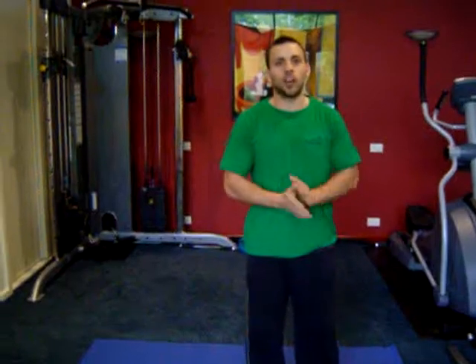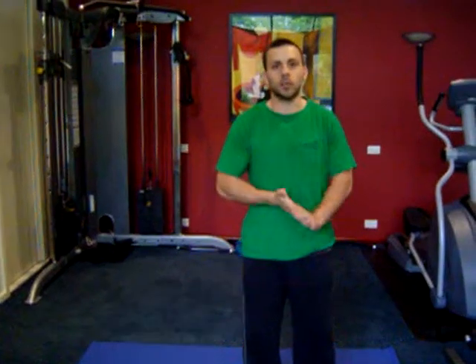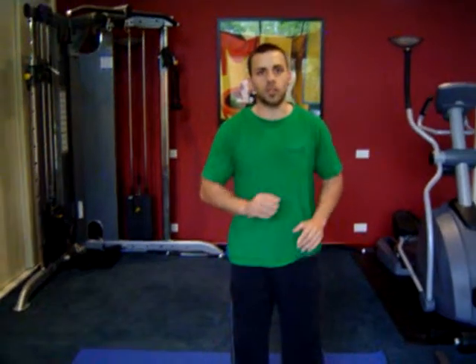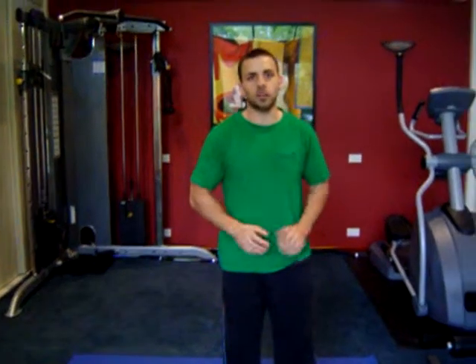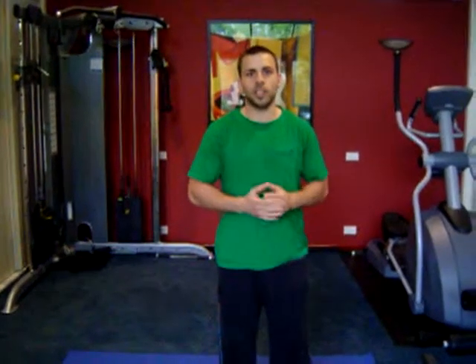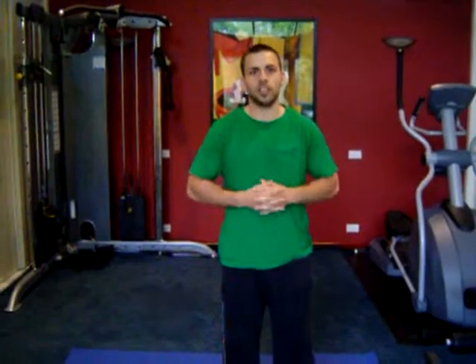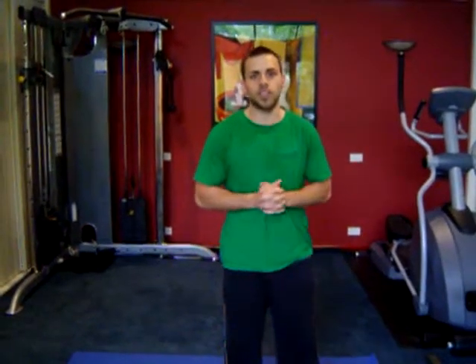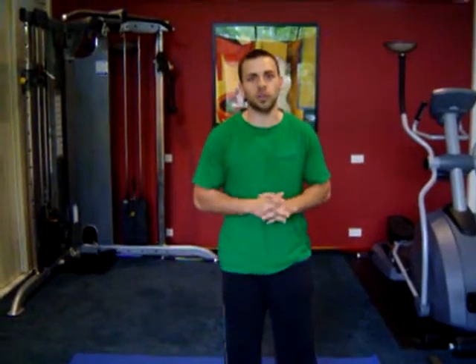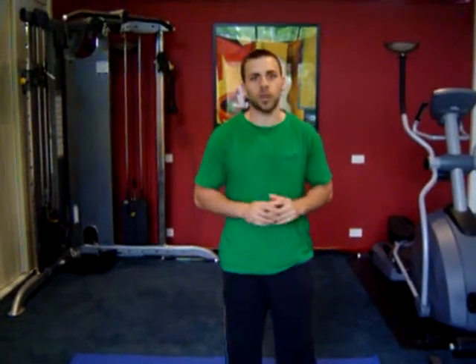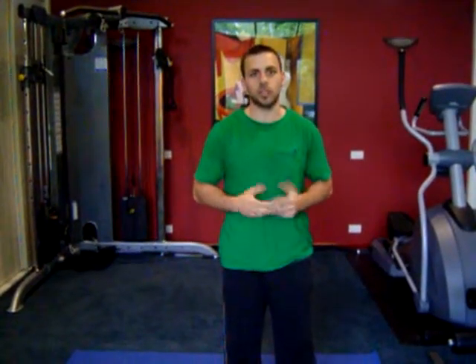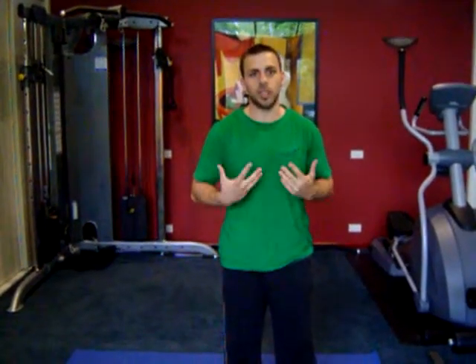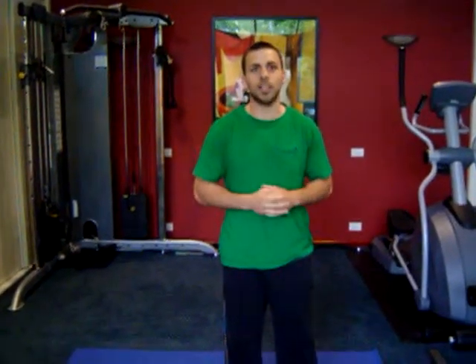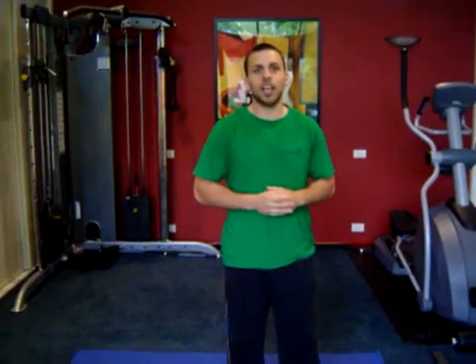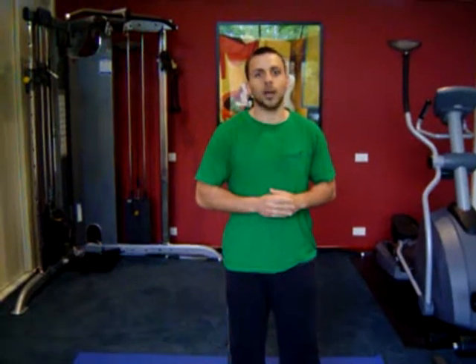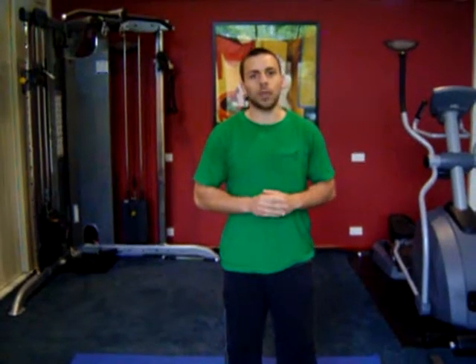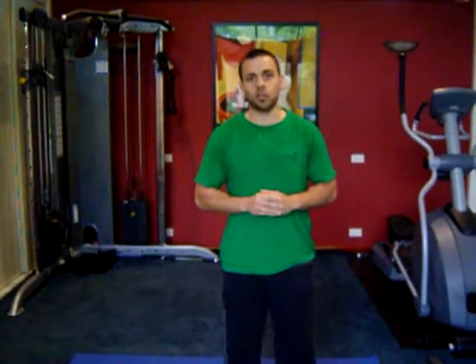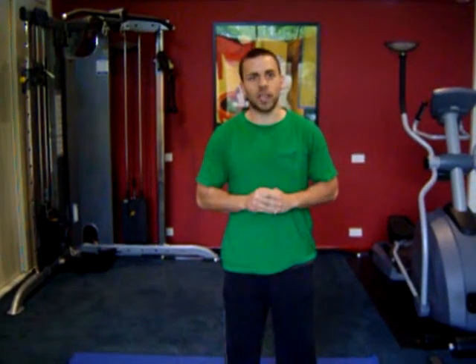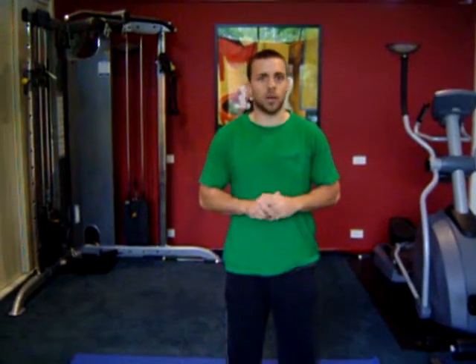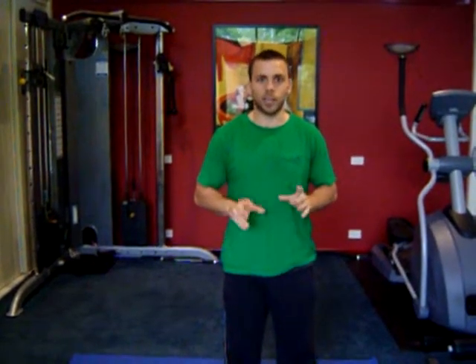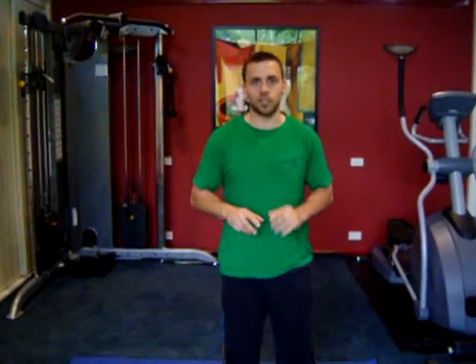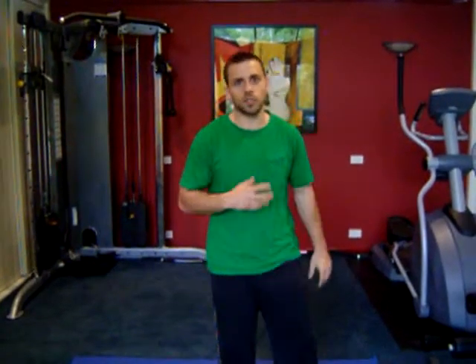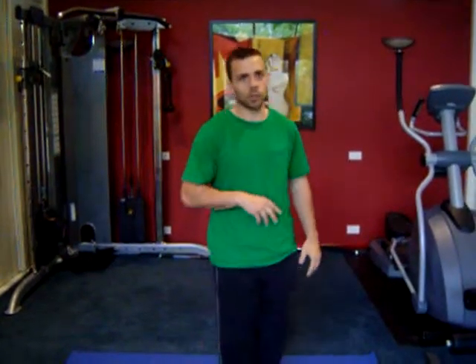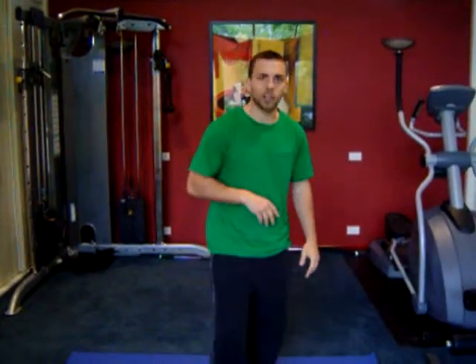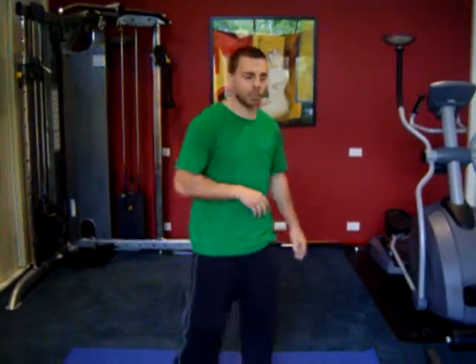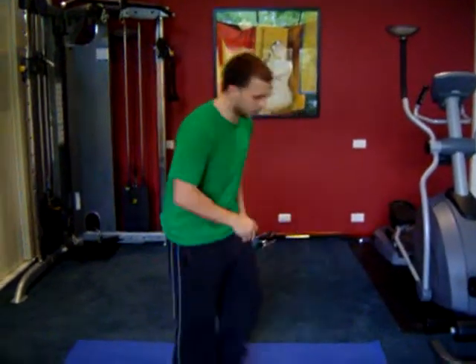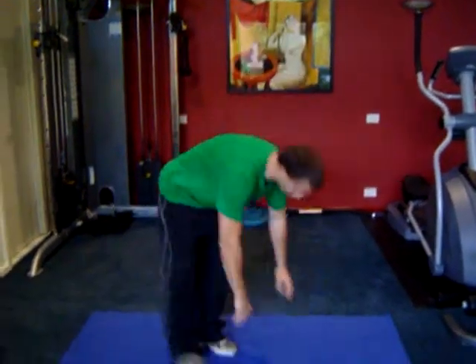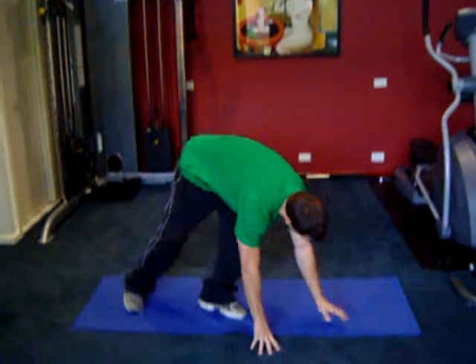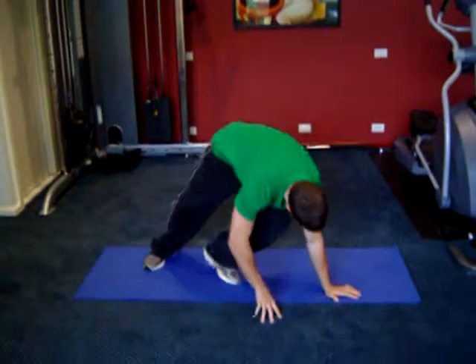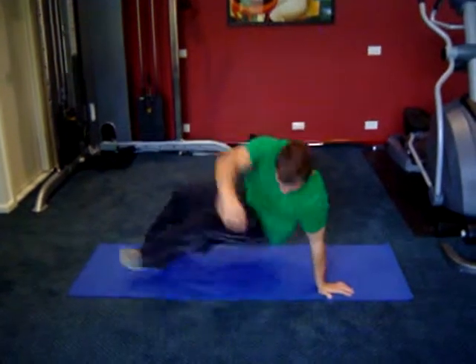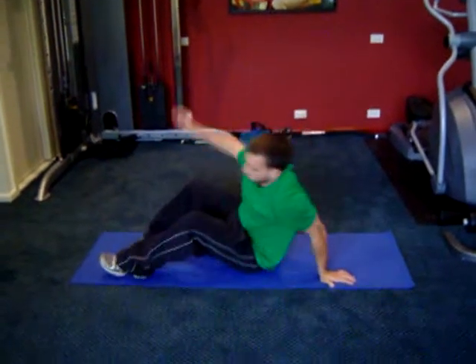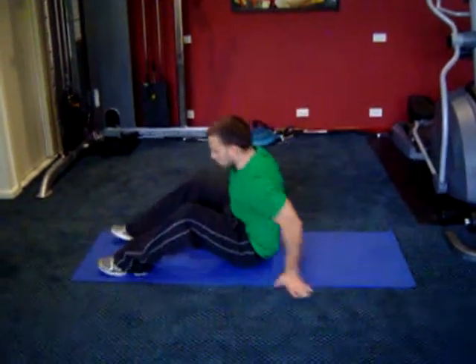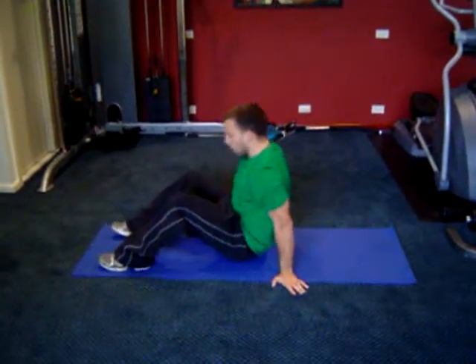Hi guys, welcome to Strive Training. Today you're with Ryan, which is me. We're going to drop down and do our weekly exercise on the ground. So come down with me, we're going to go down to the ground.